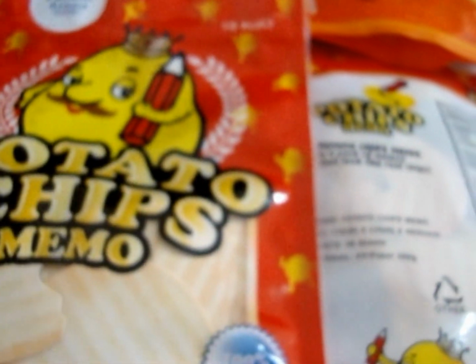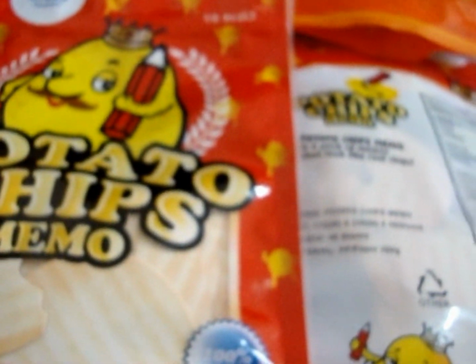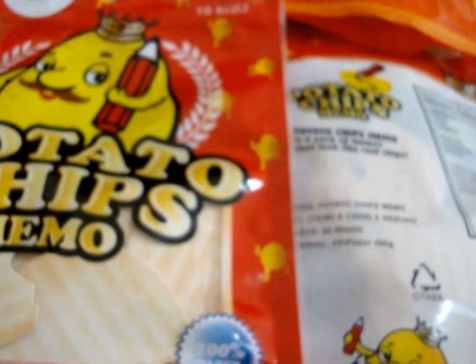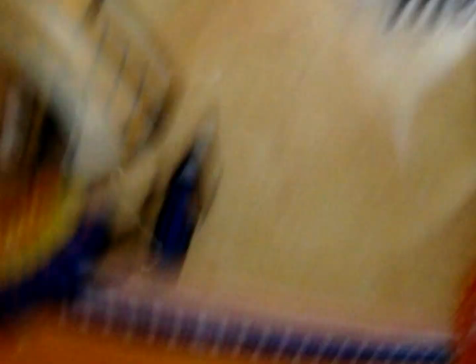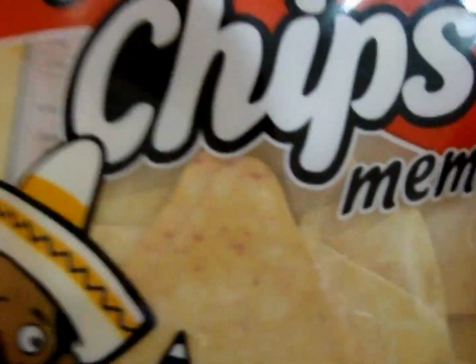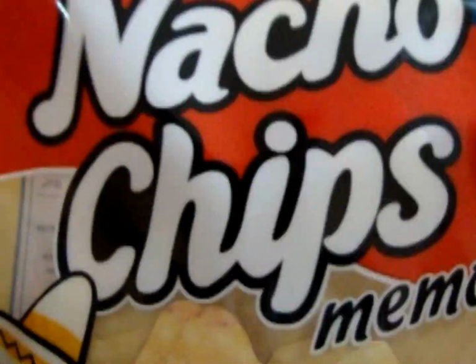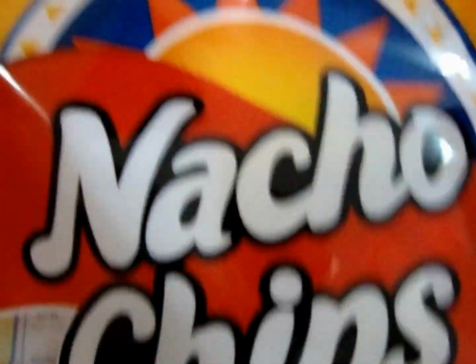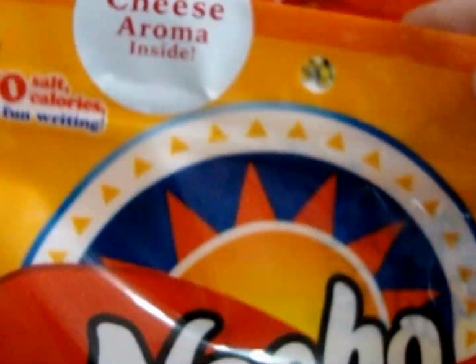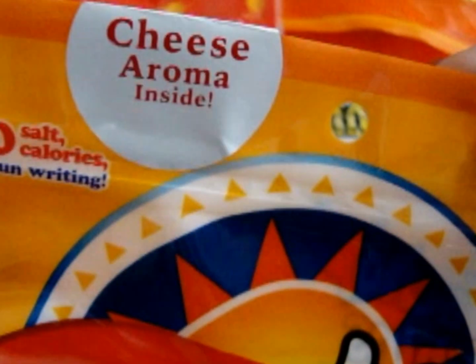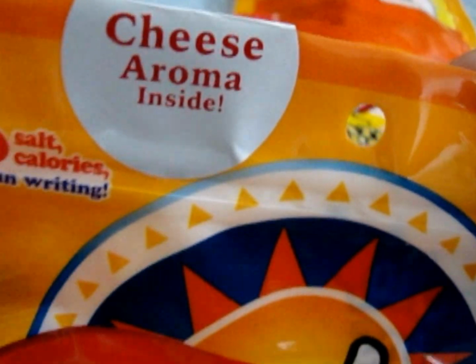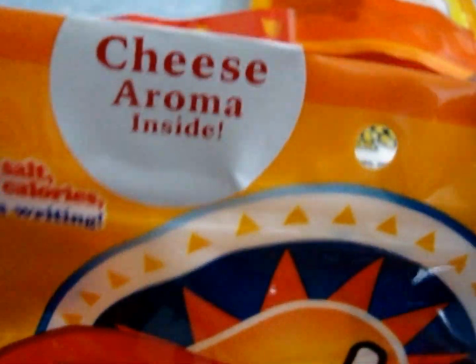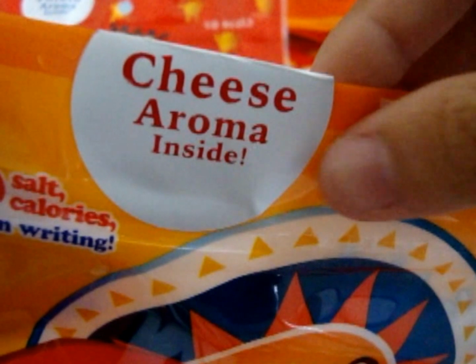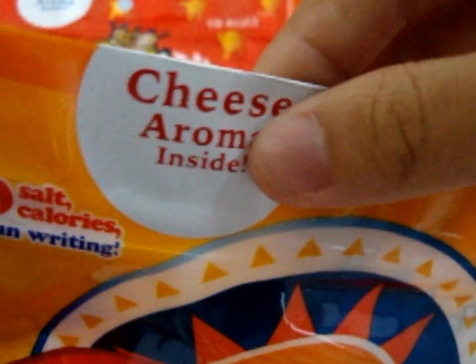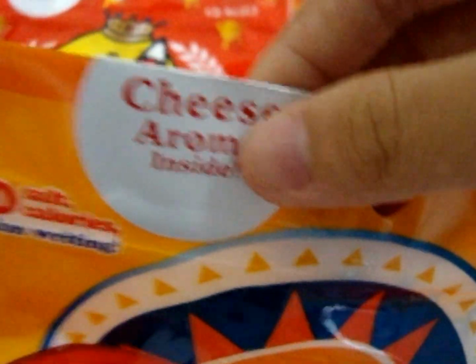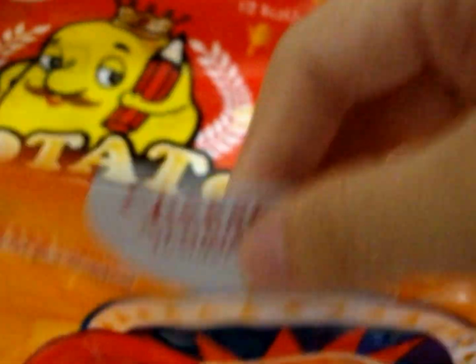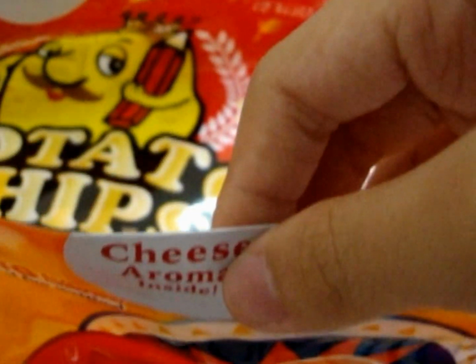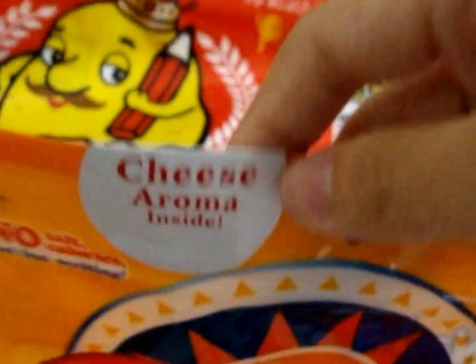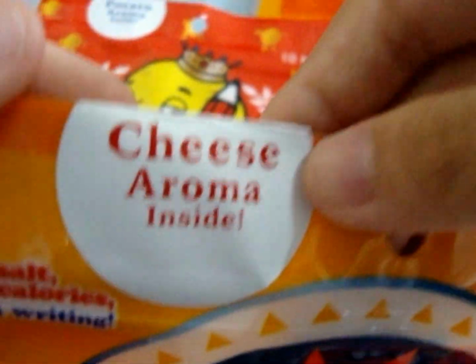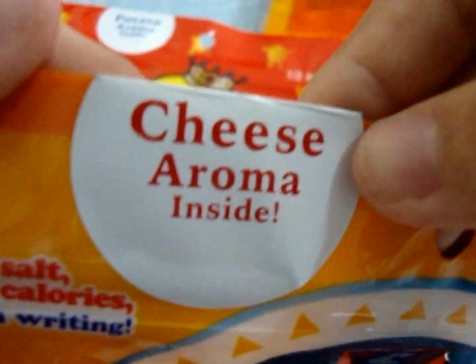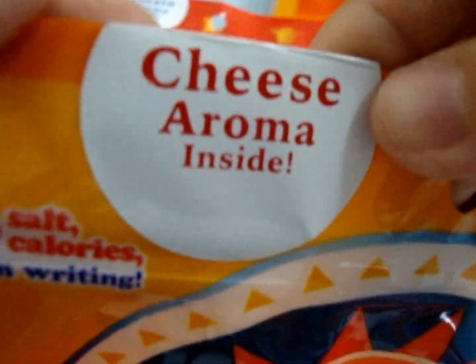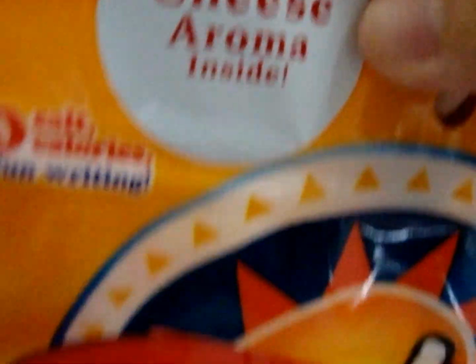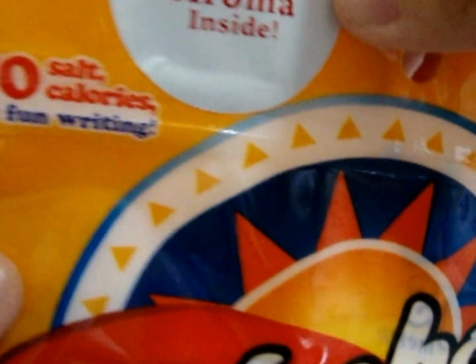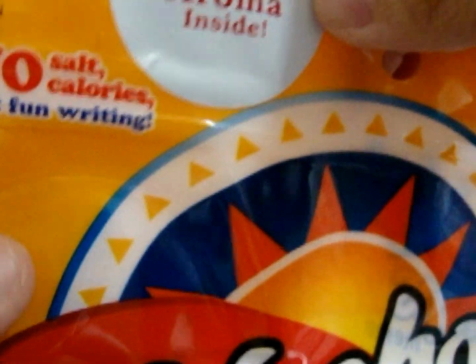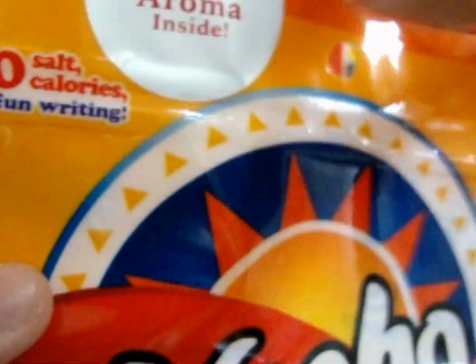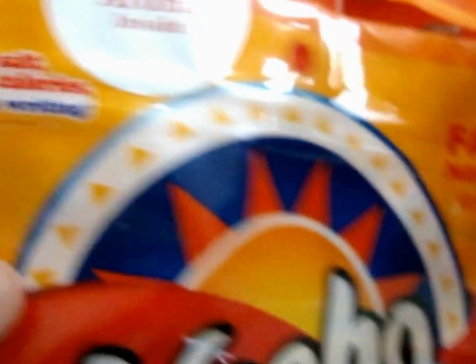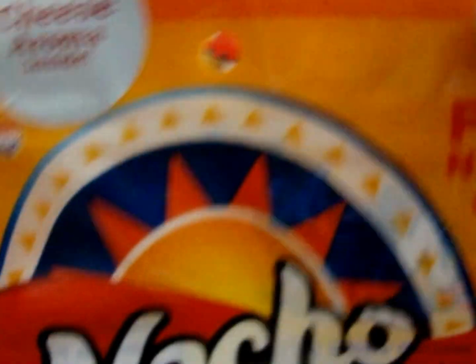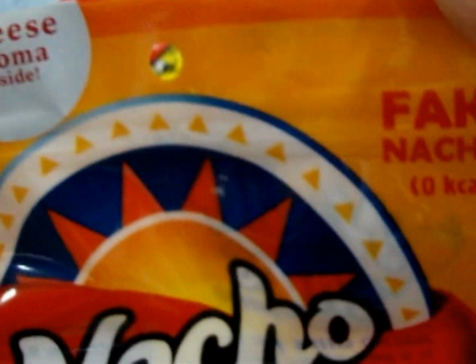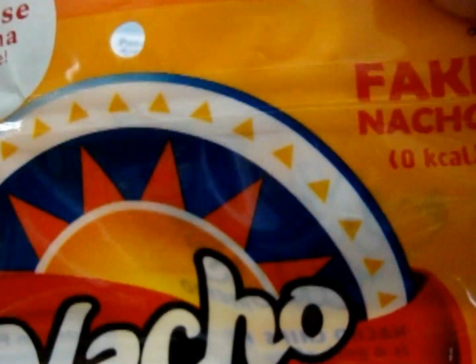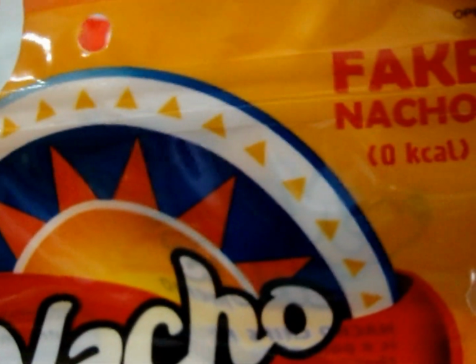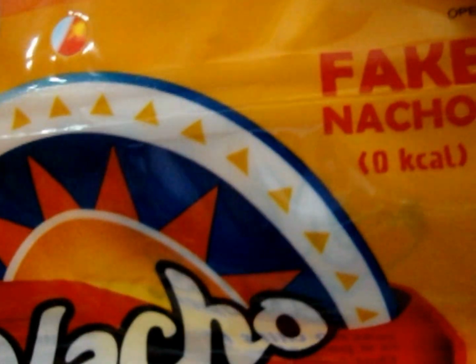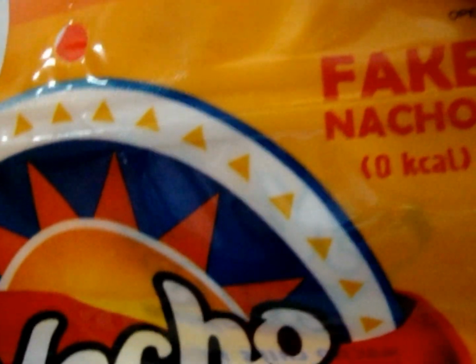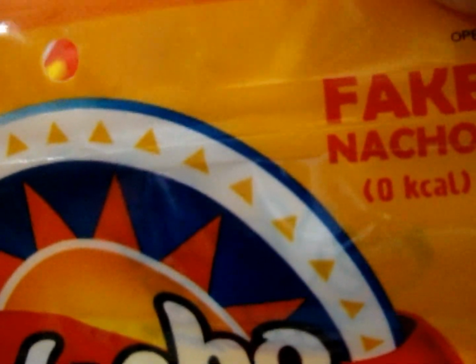And this is for the nachos chip — there's cheese aroma inside. So the potato chip one has potato aroma inside and this one has cheese aroma inside. Wow, I'm sure it smells super nice.